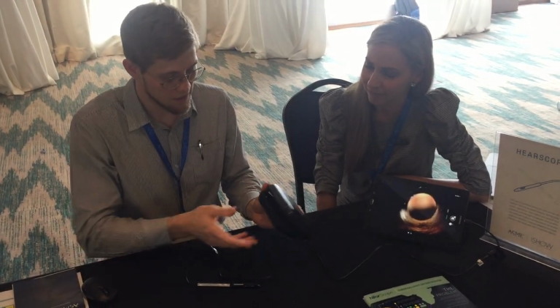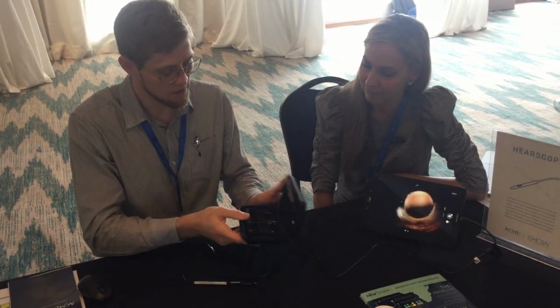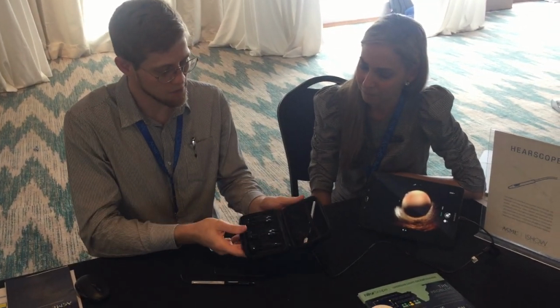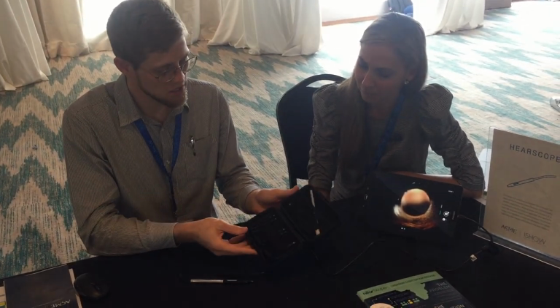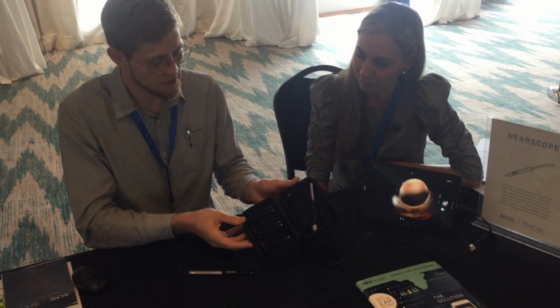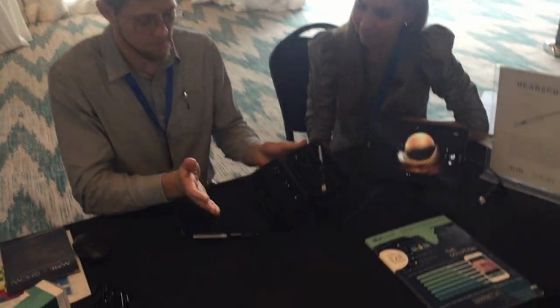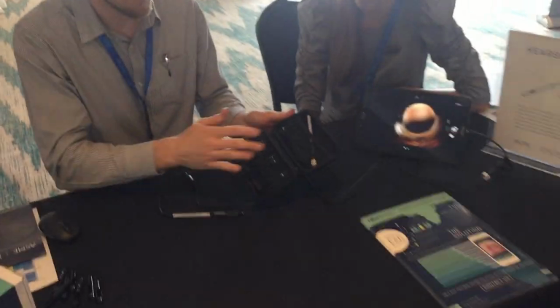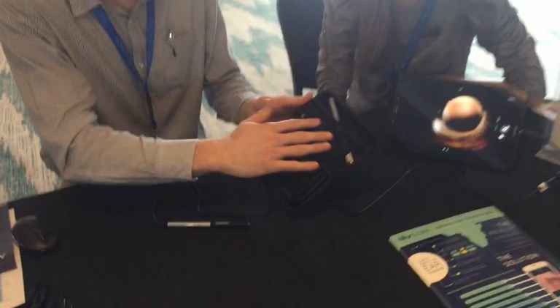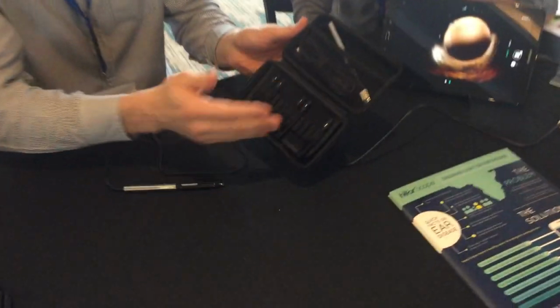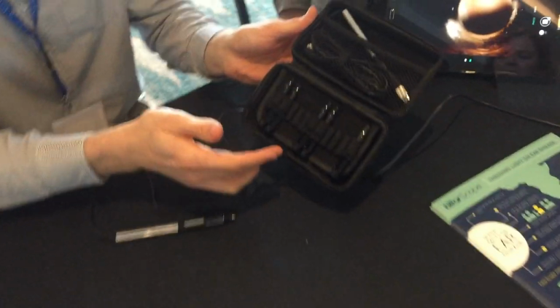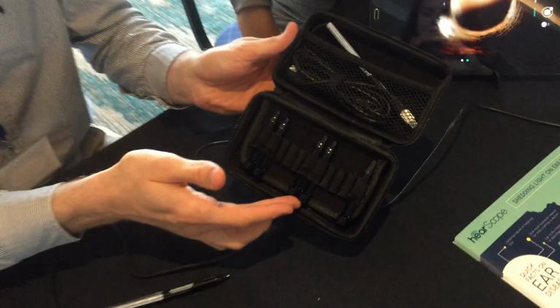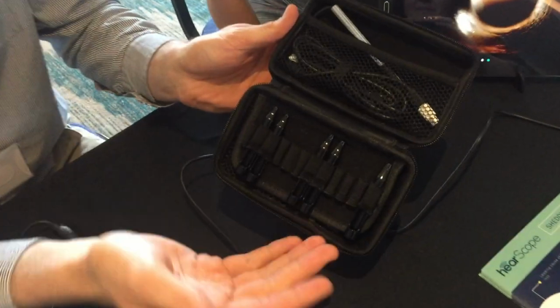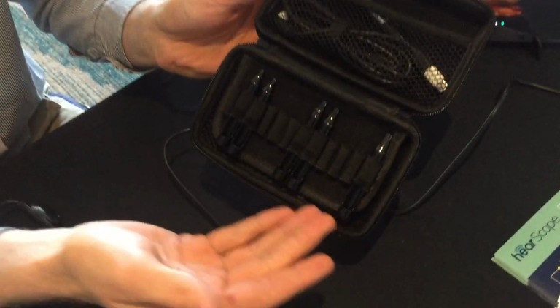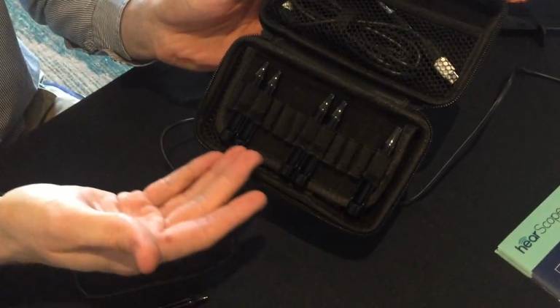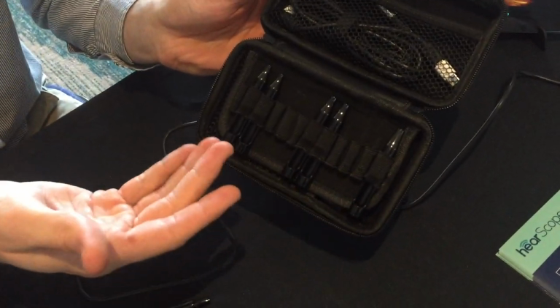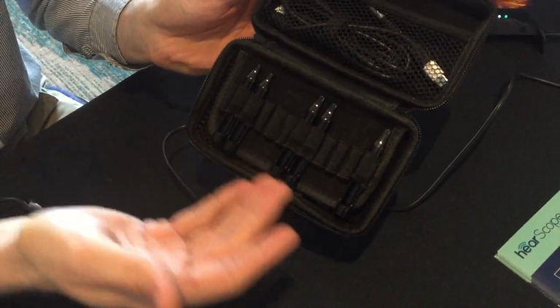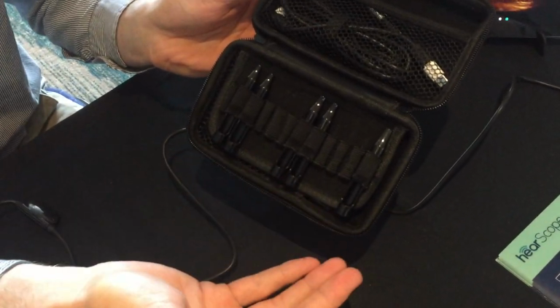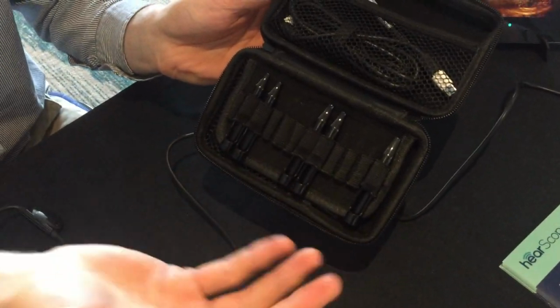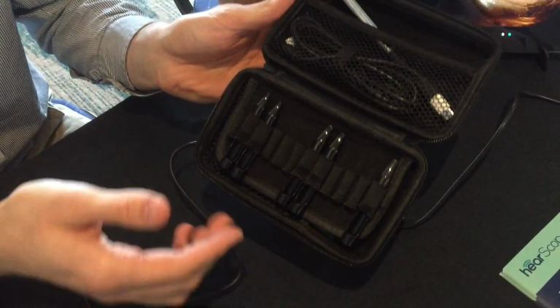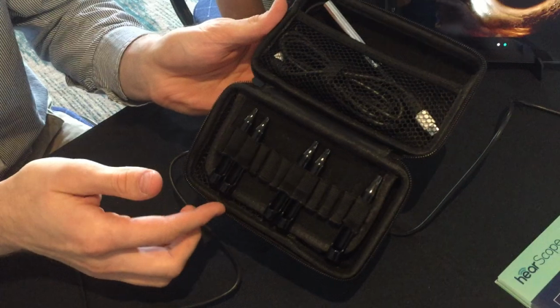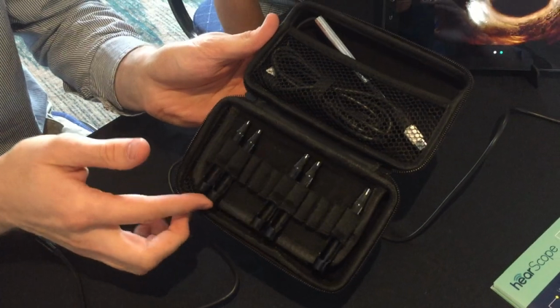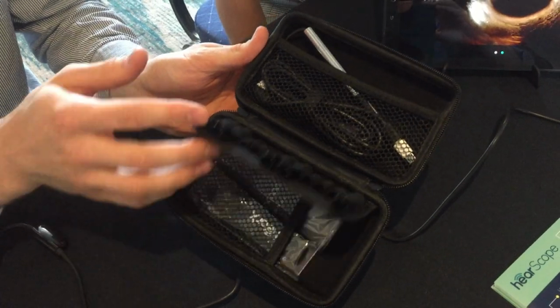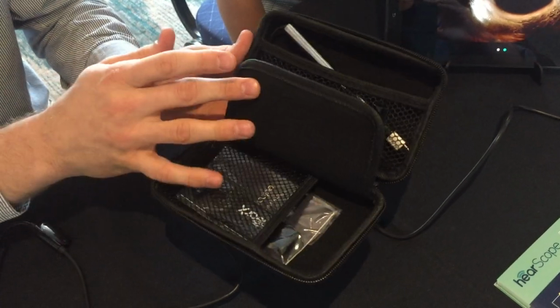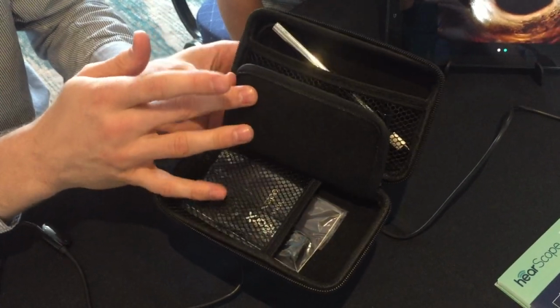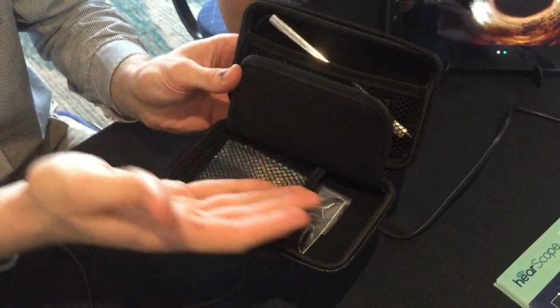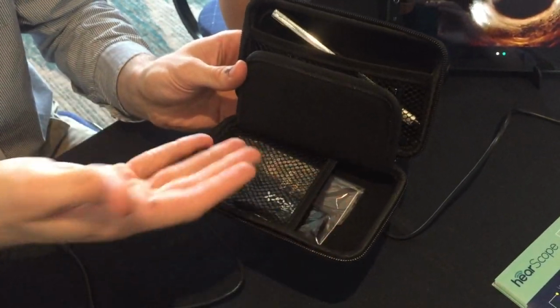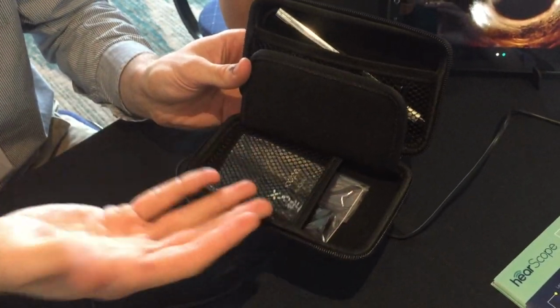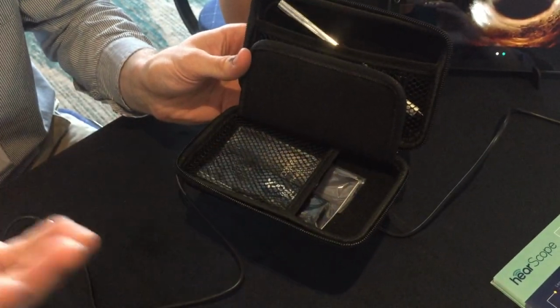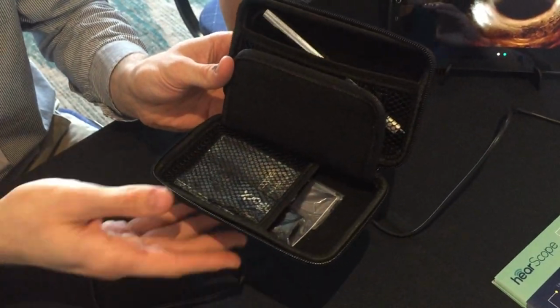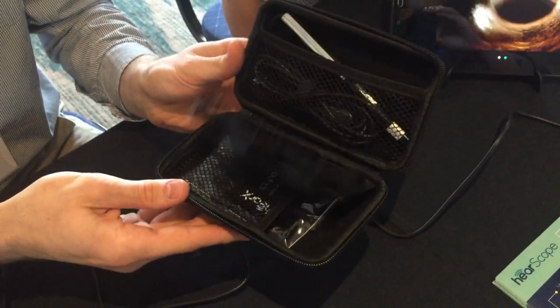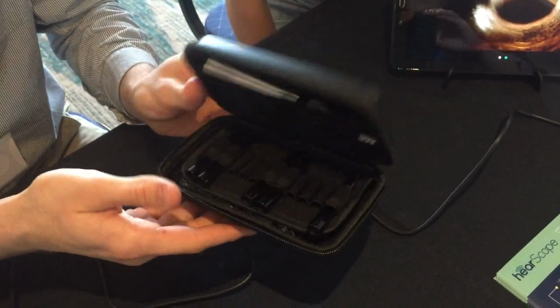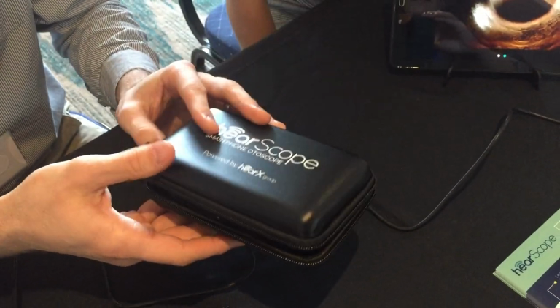It comes in a little pouch like this. It's got the device, different ear tips — three different sizes to fit different ears — a manual, and a nifty little stand.